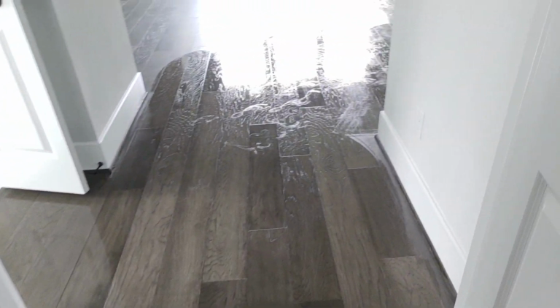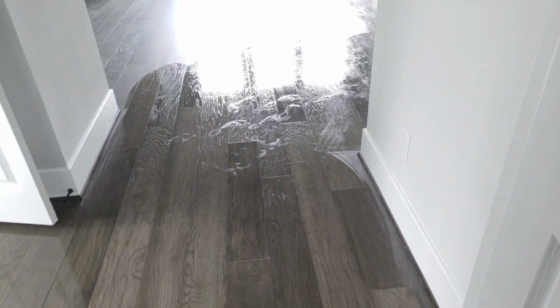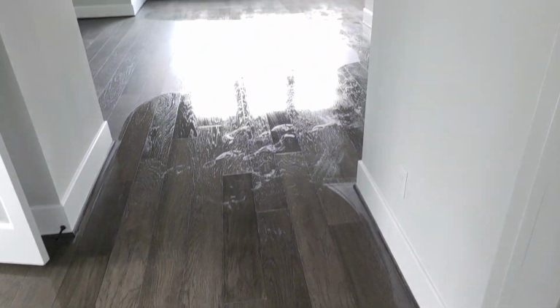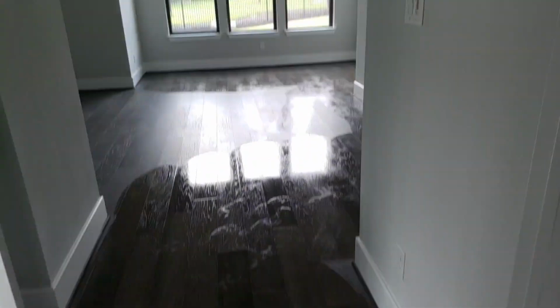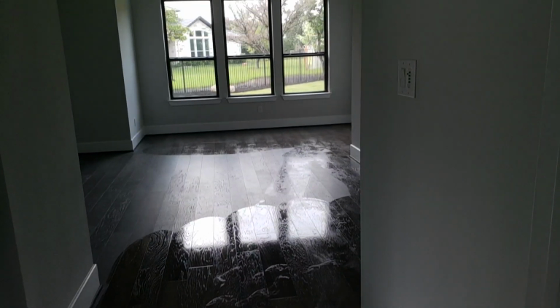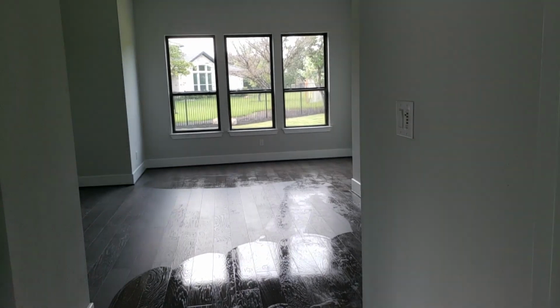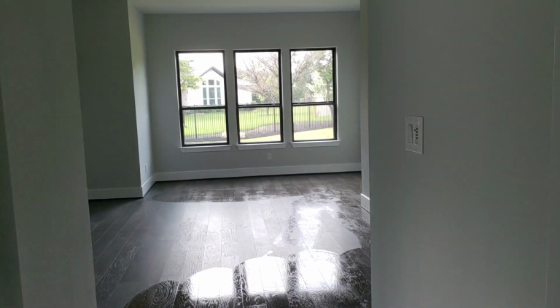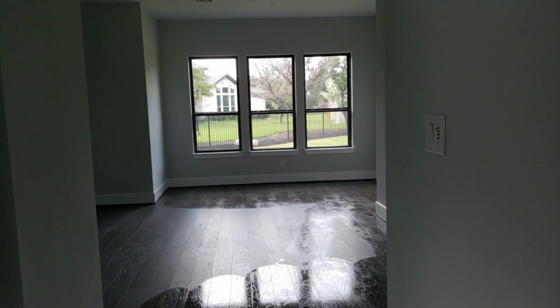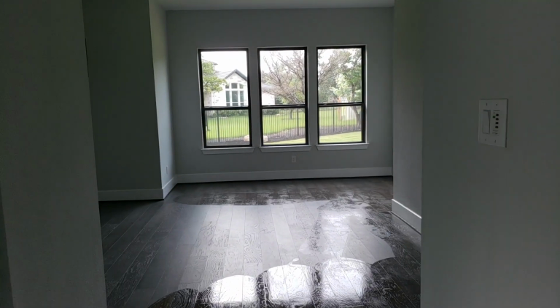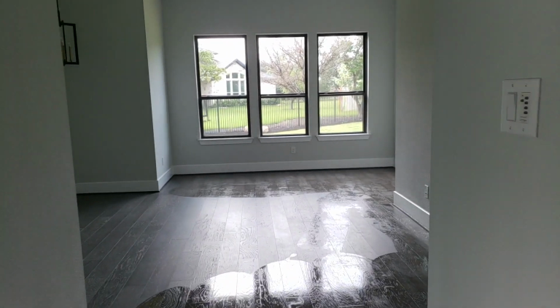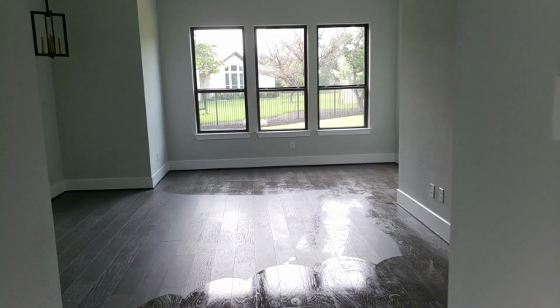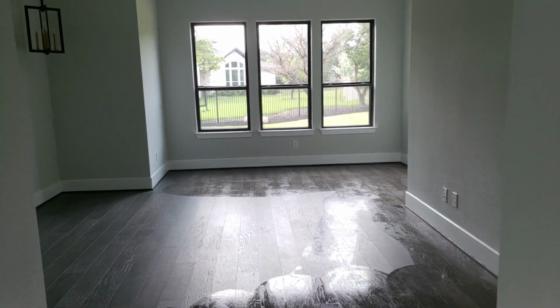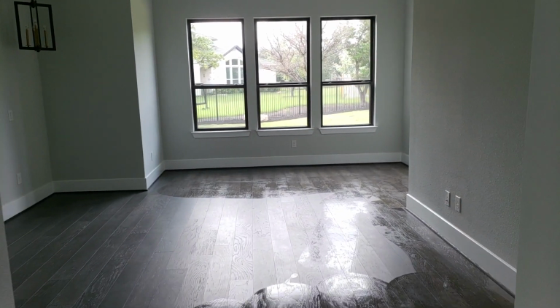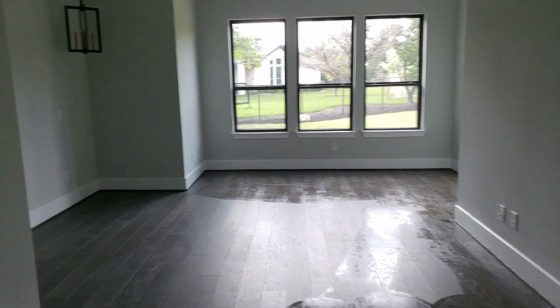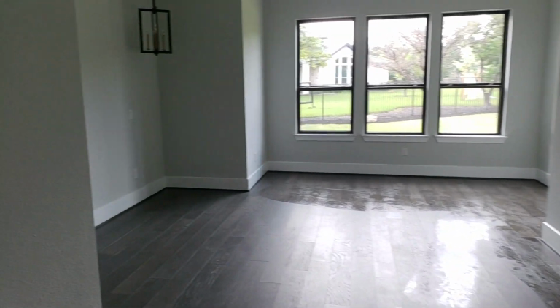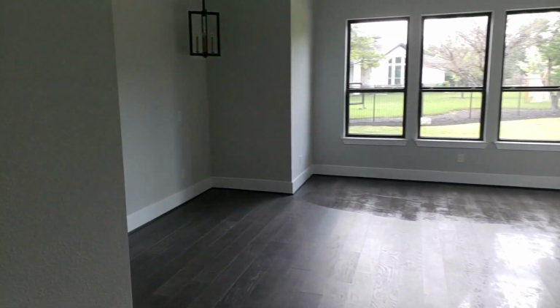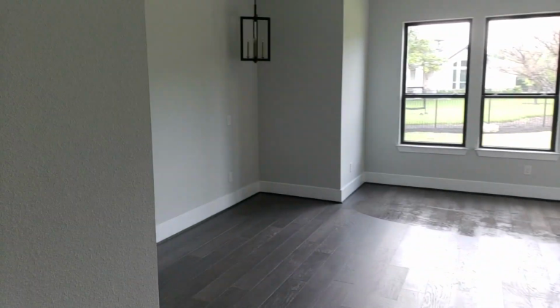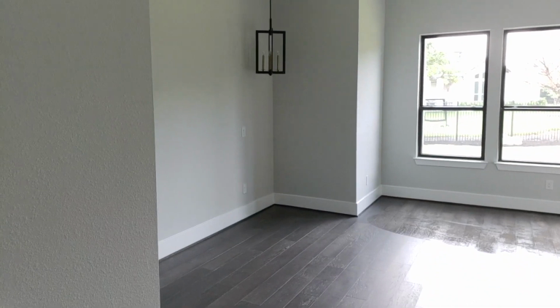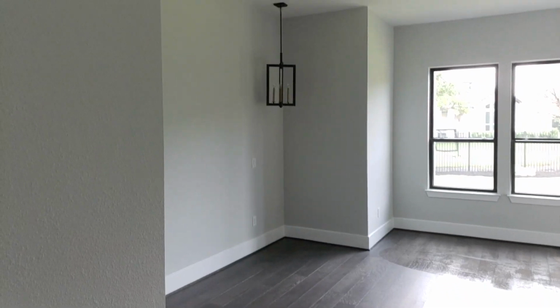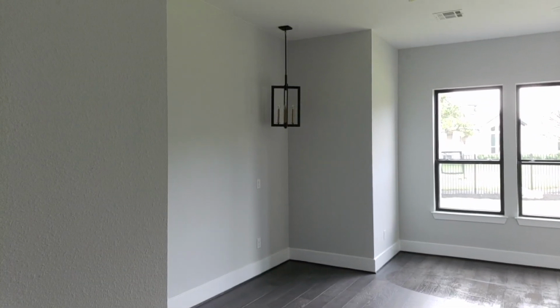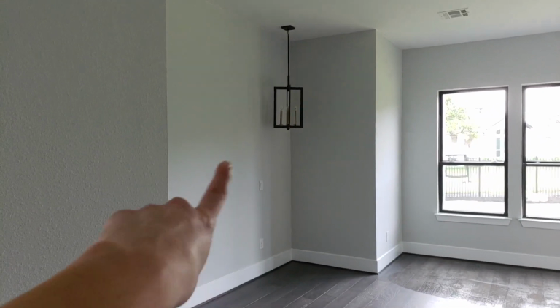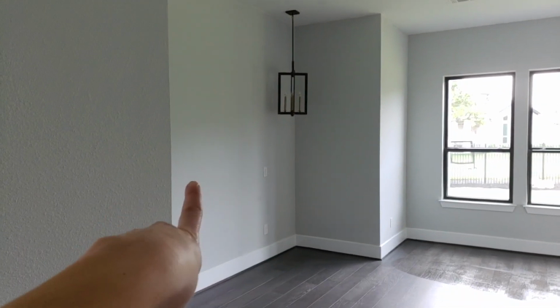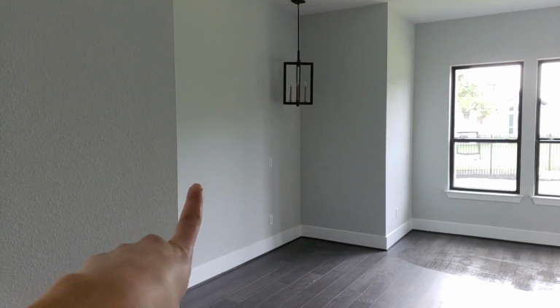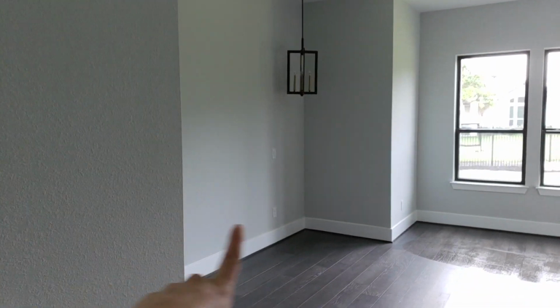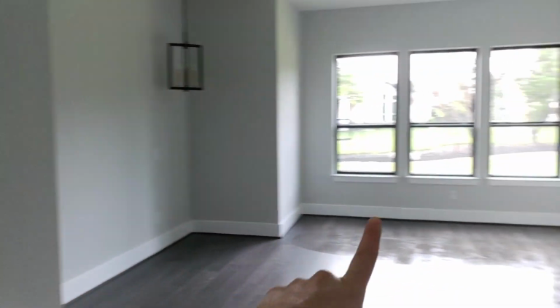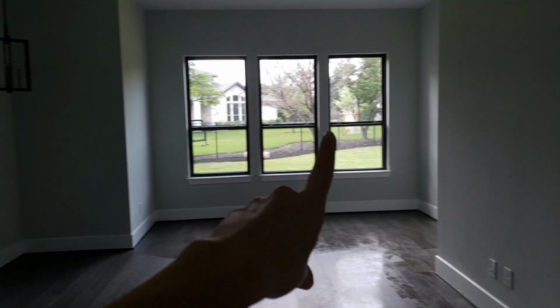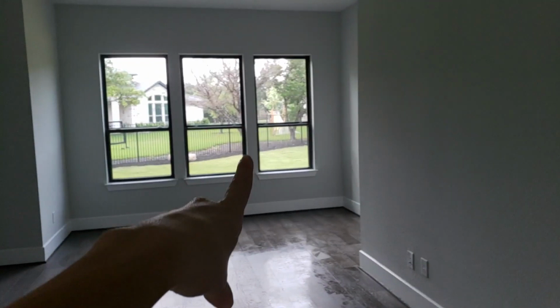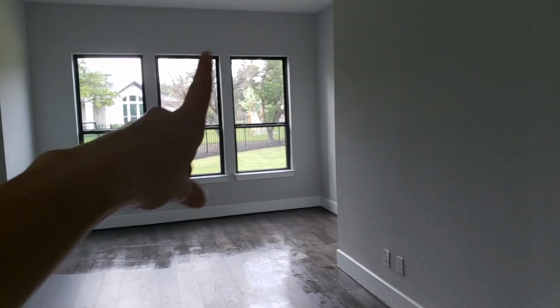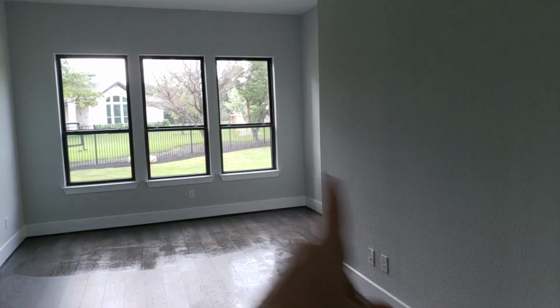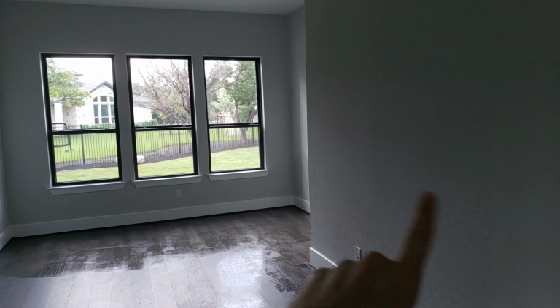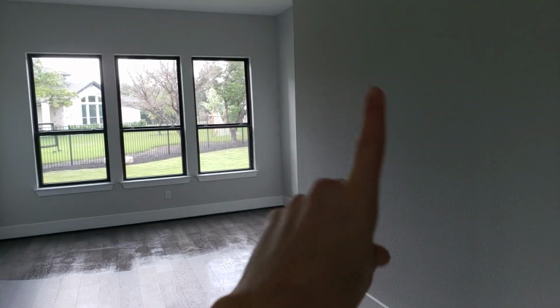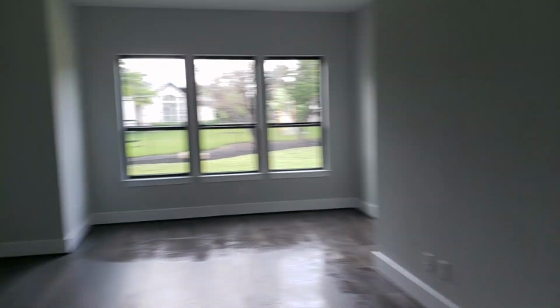The floor is a little wet, but this is our master bedroom. We're so excited for the master. It's really cool. We're actually going to switch out these lights to something different. This is where our bed will go, and then over there will be like a mirror and here like a little dresser and TV.